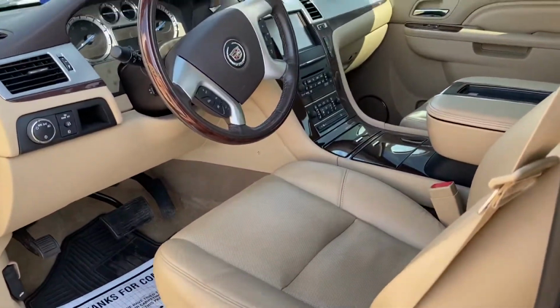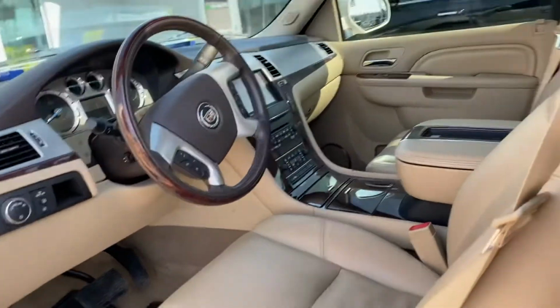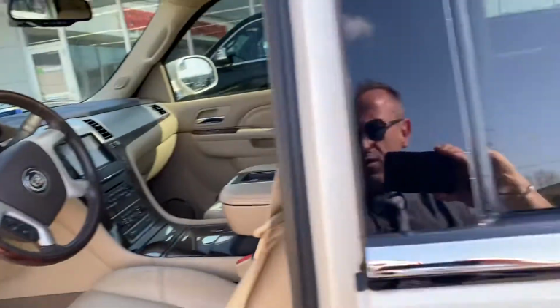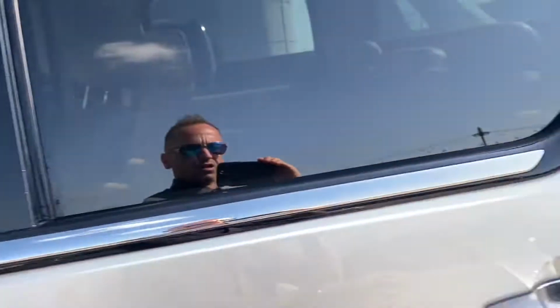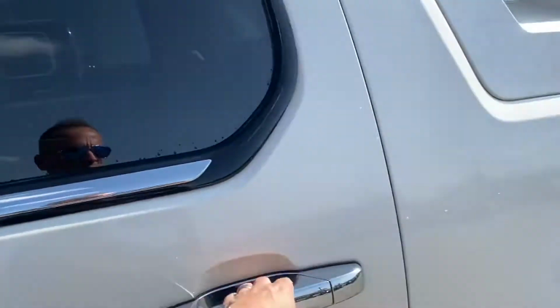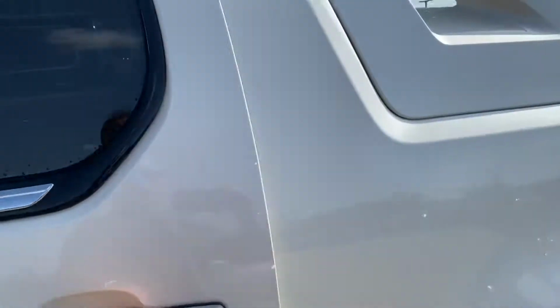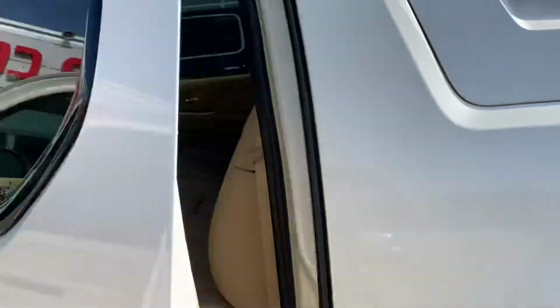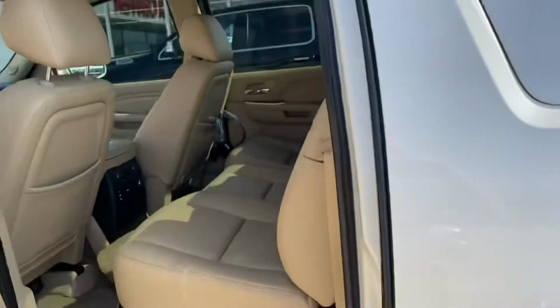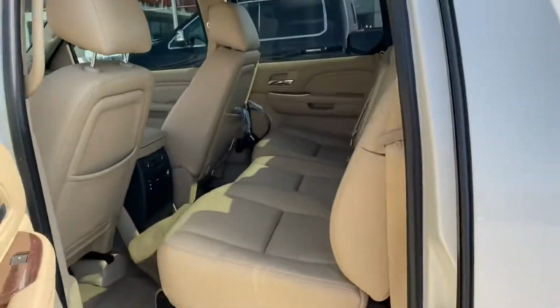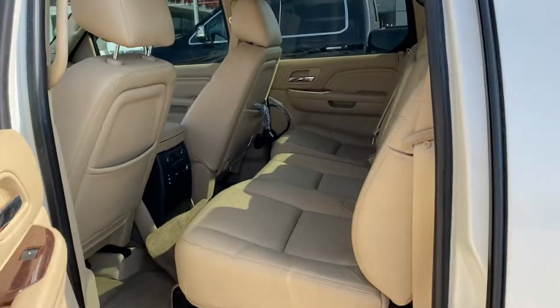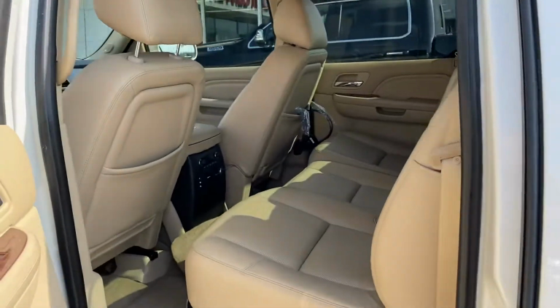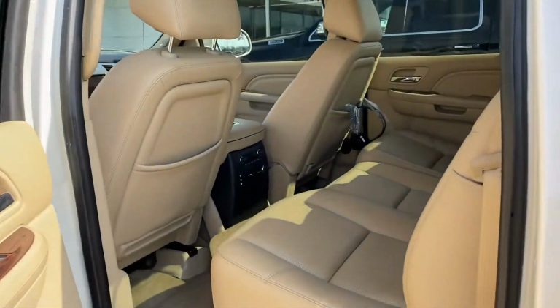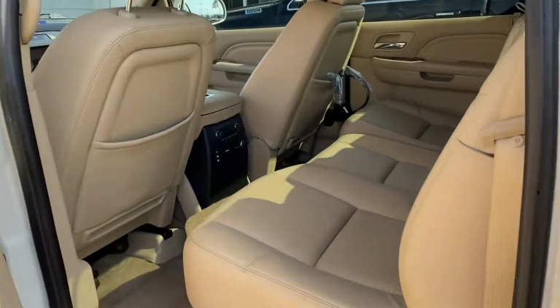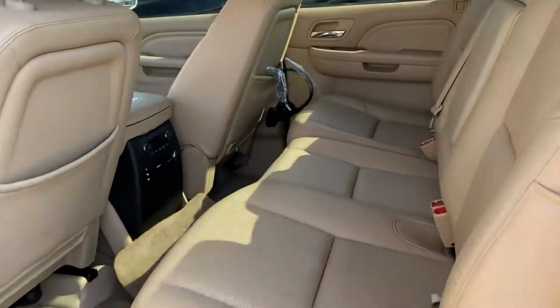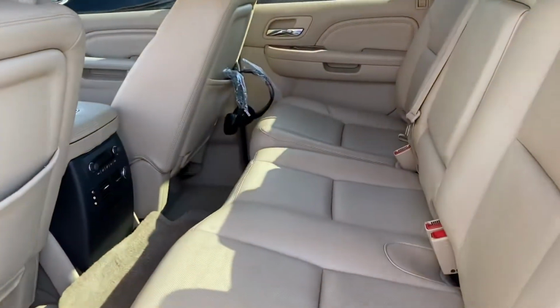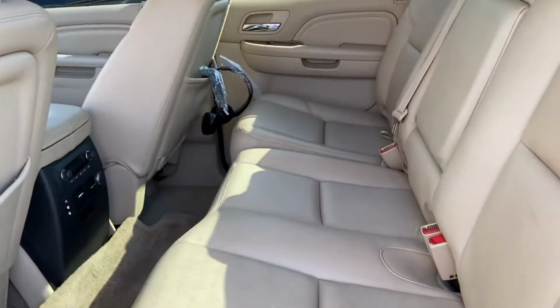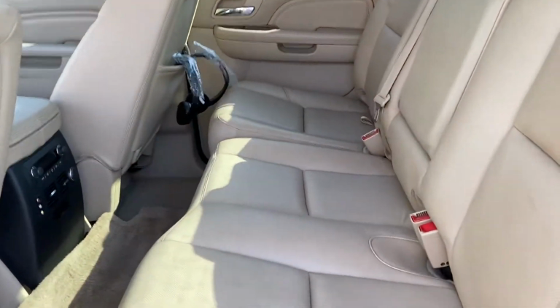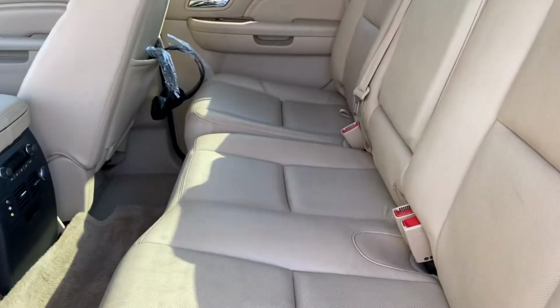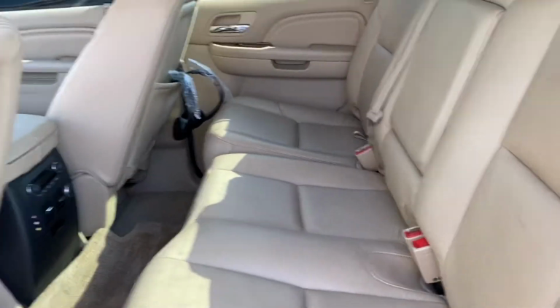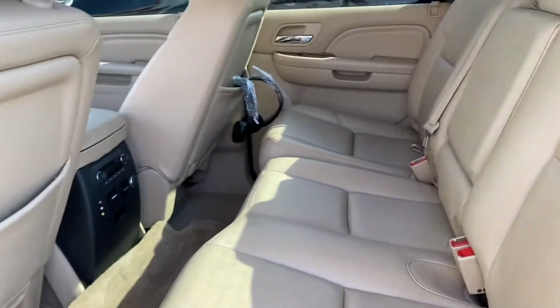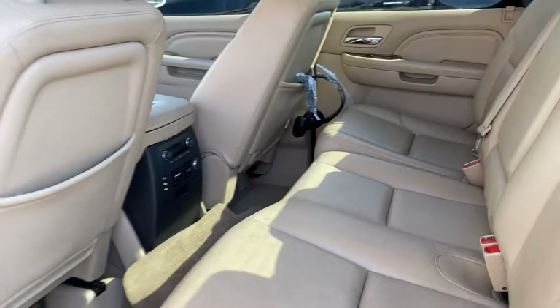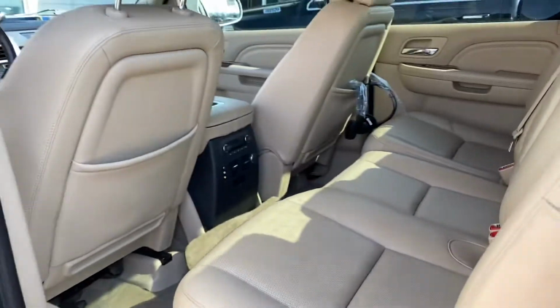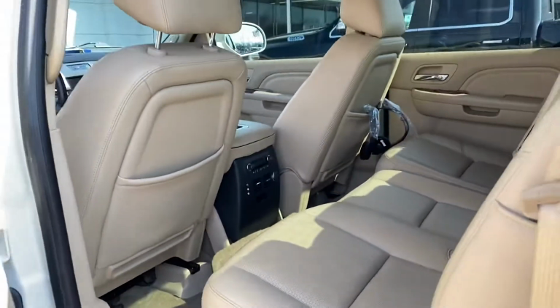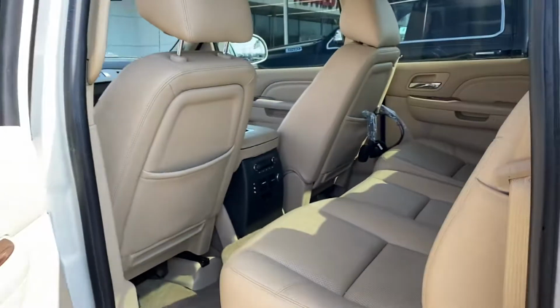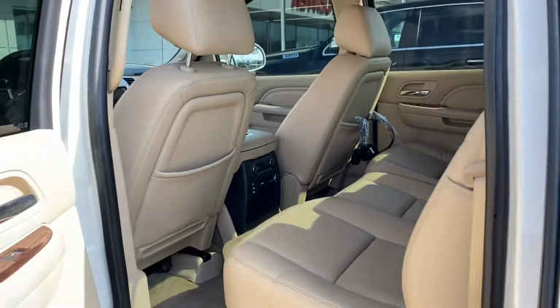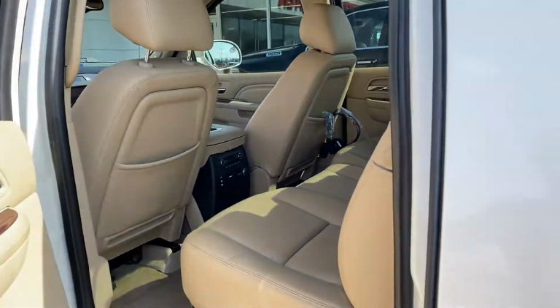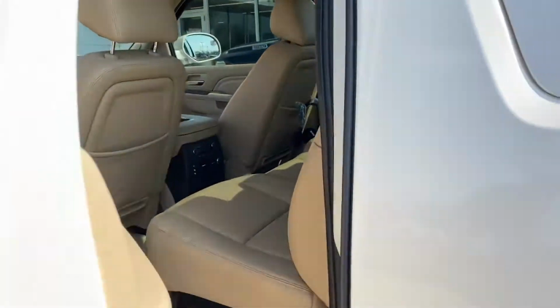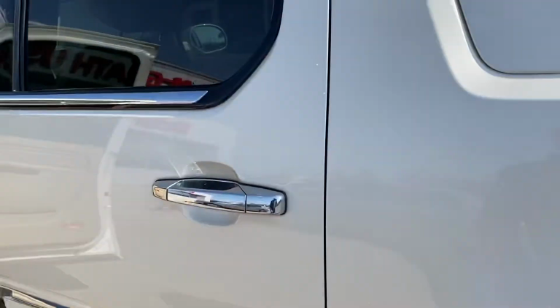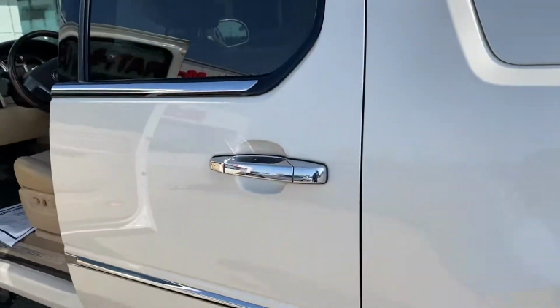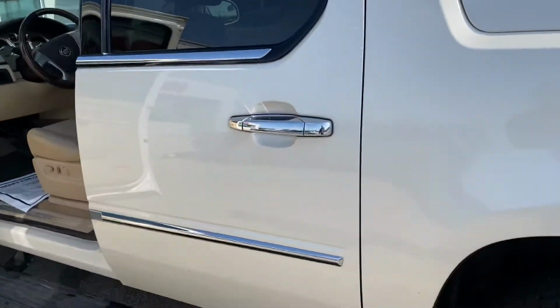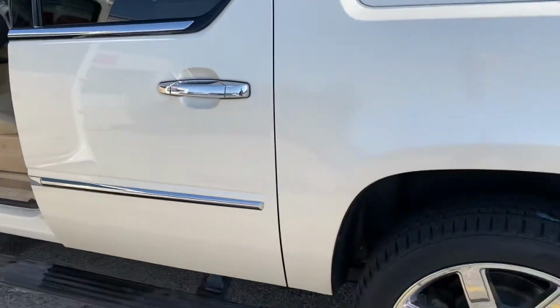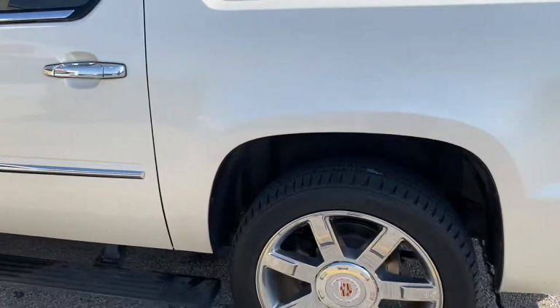Interior turned out real well as well, but I will give these leather seats another quick clean myself. I'm kind of a psycho about keeping cars clean, so I will make sure it's my standard of clean.